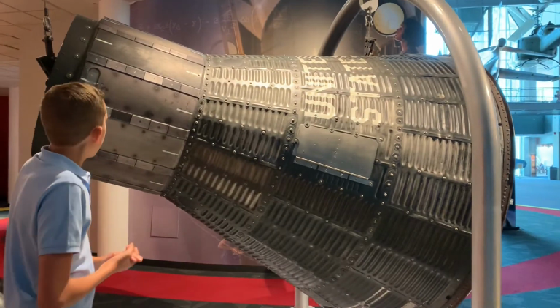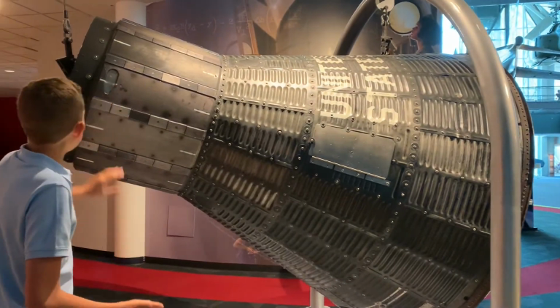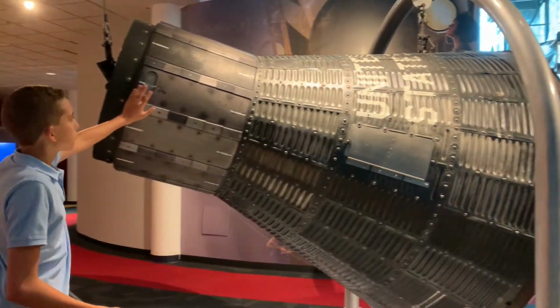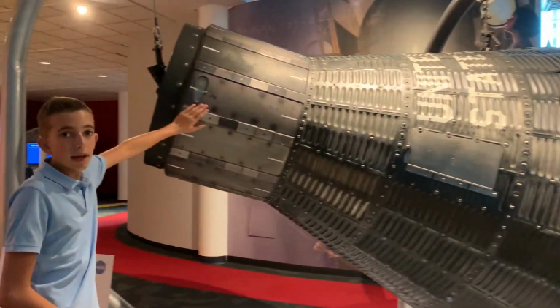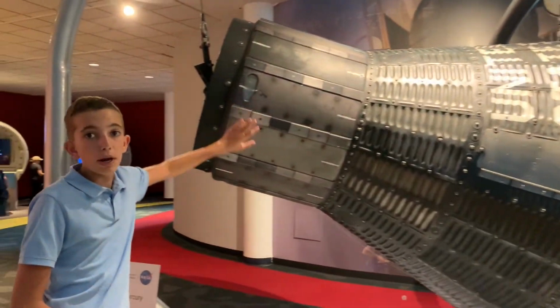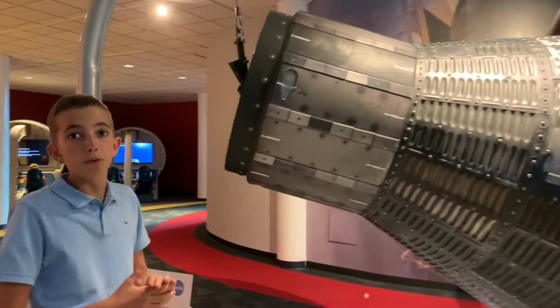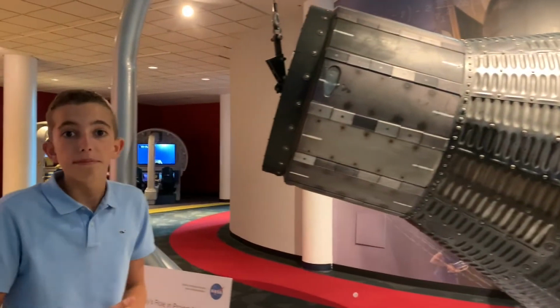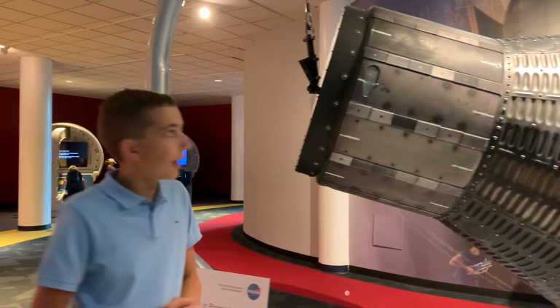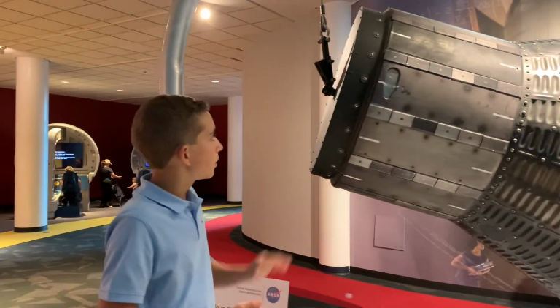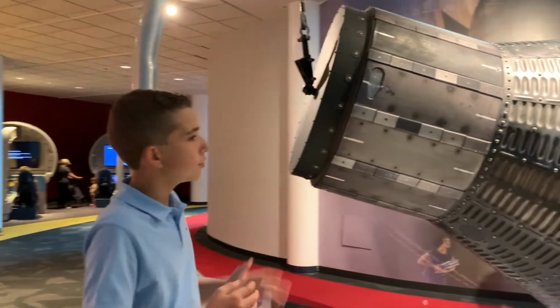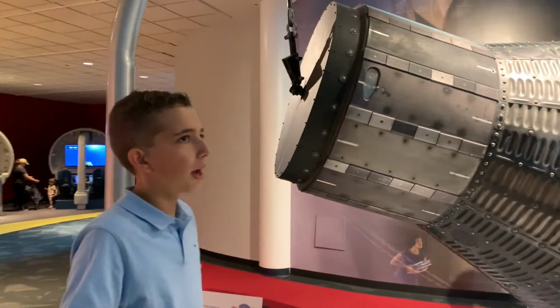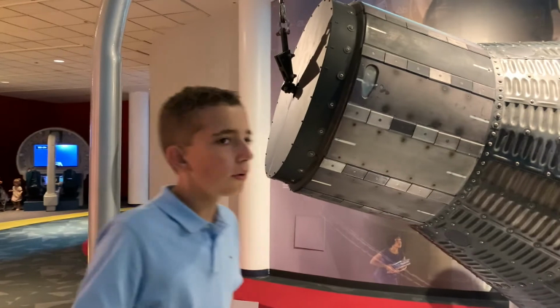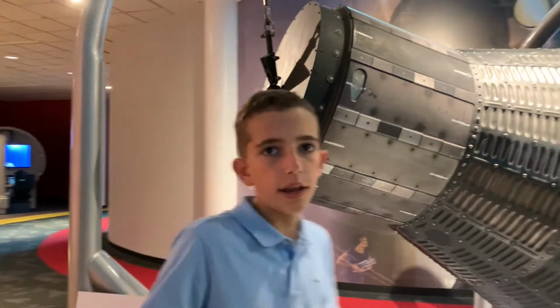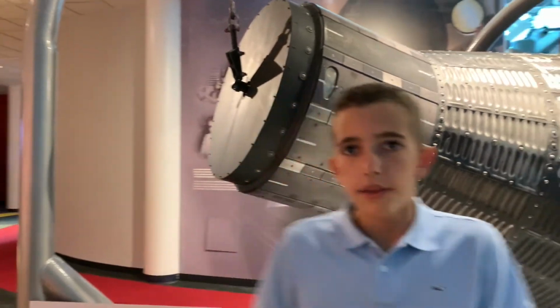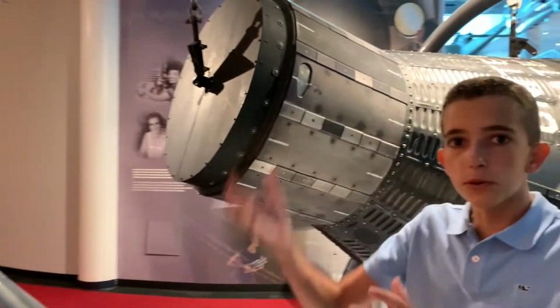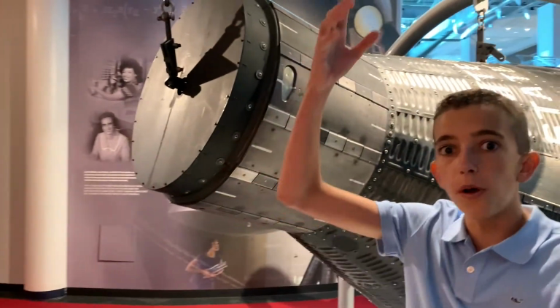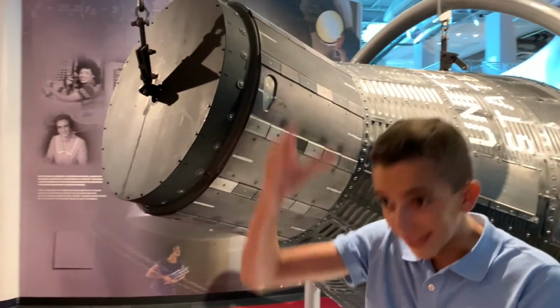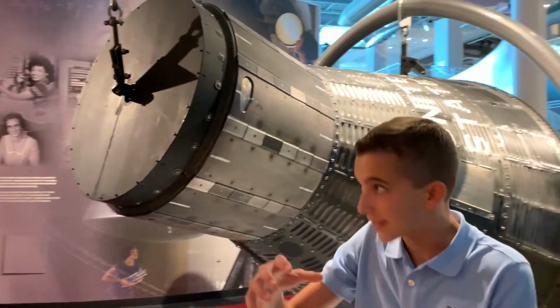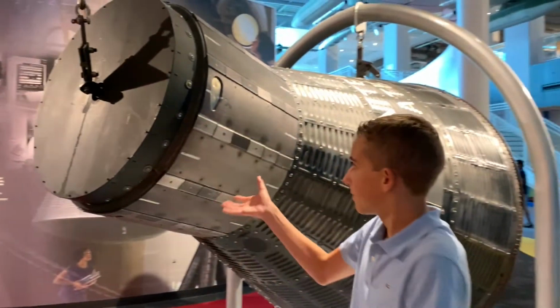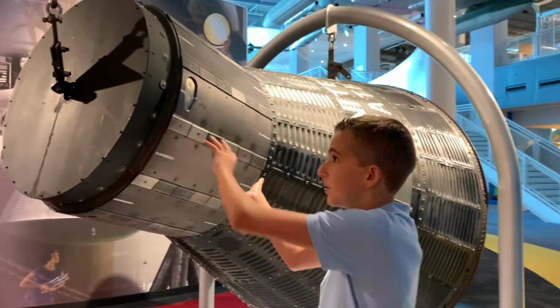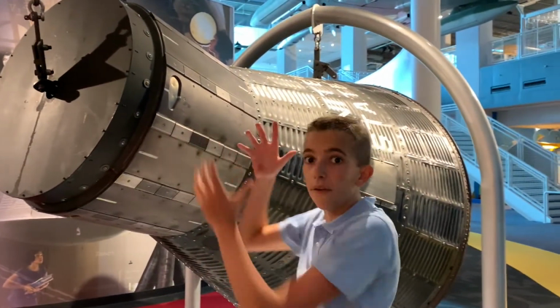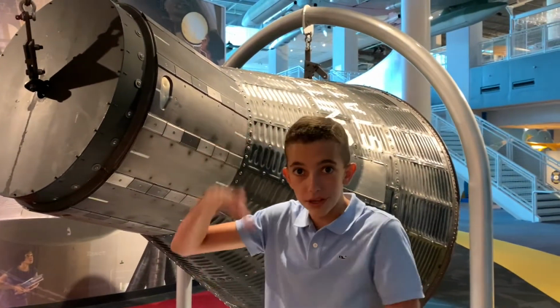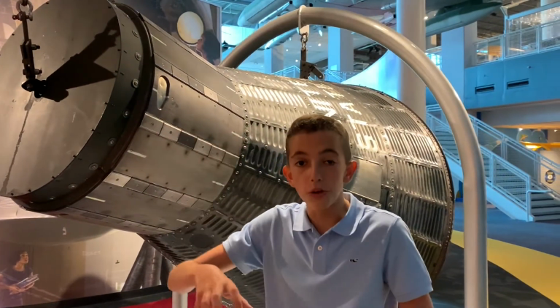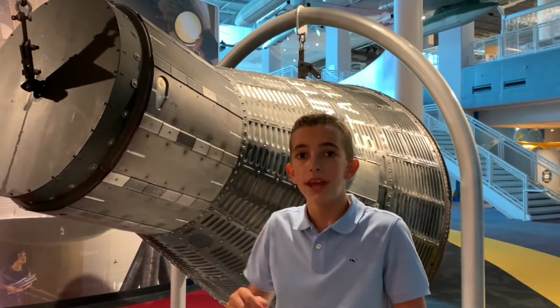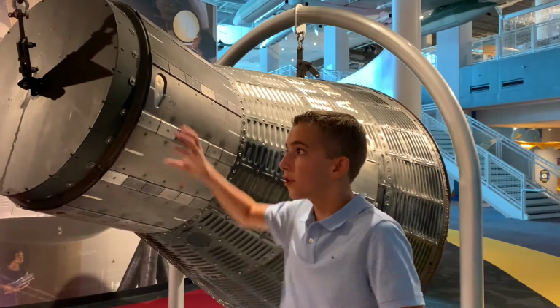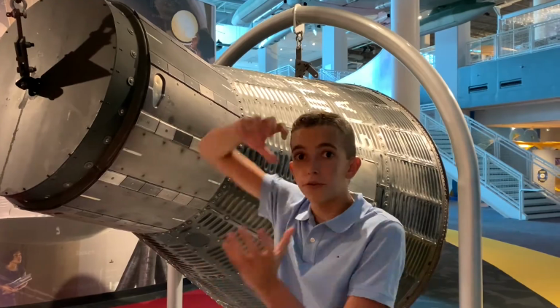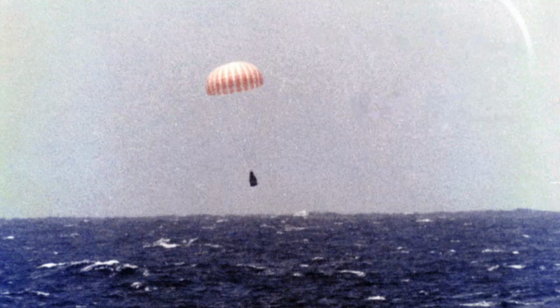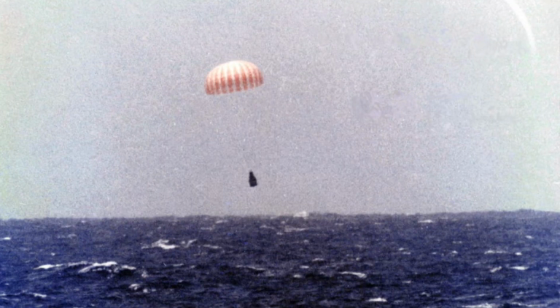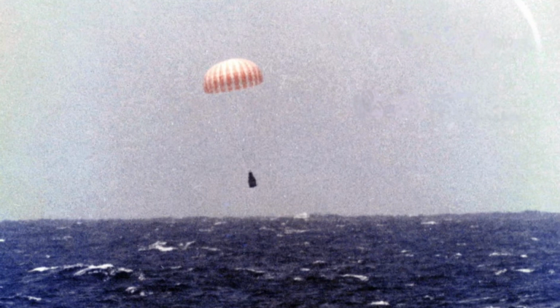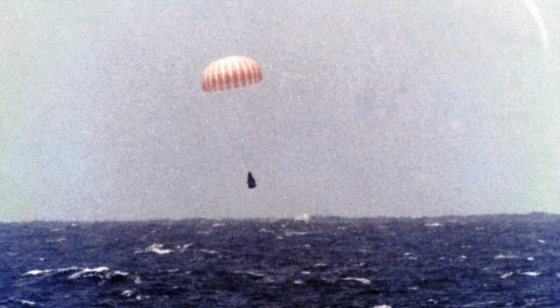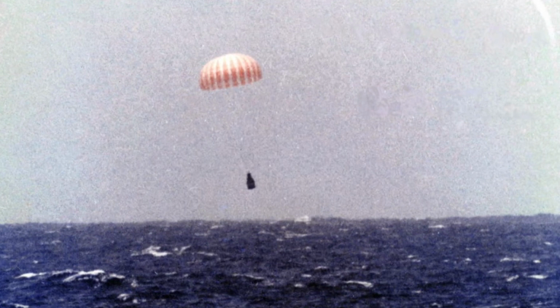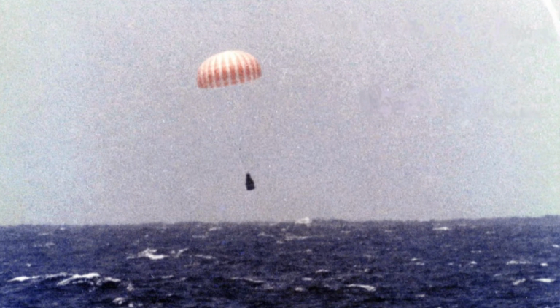Up here is where the parachute would be. The parachute would come out, and if the capsule was falling top-first into the ocean, the parachute would flip it around and land it at about 20 miles per hour.